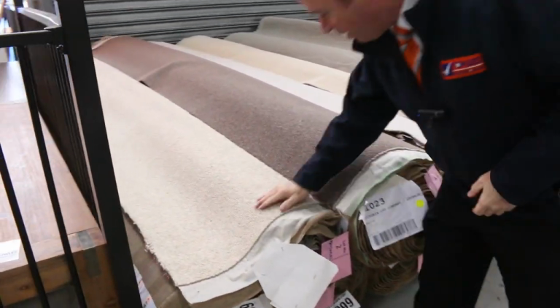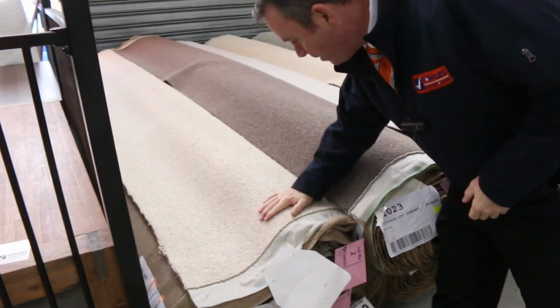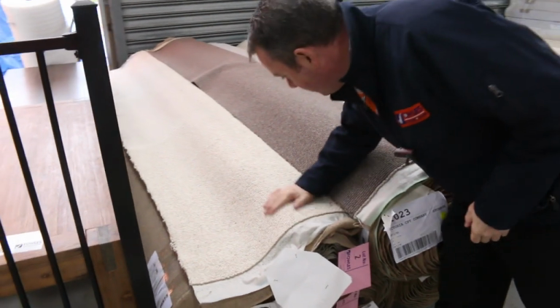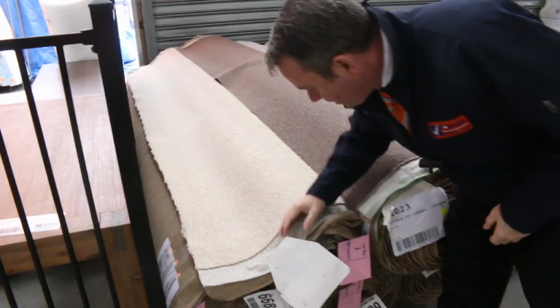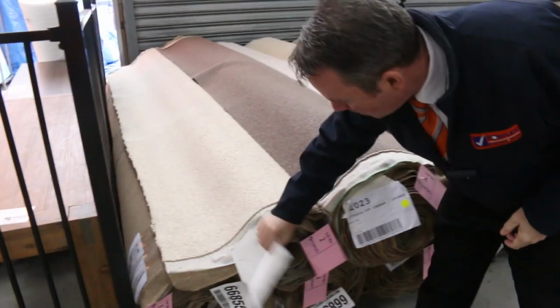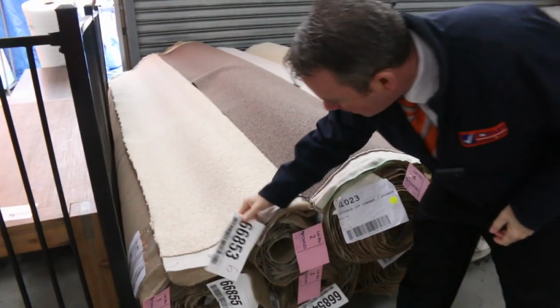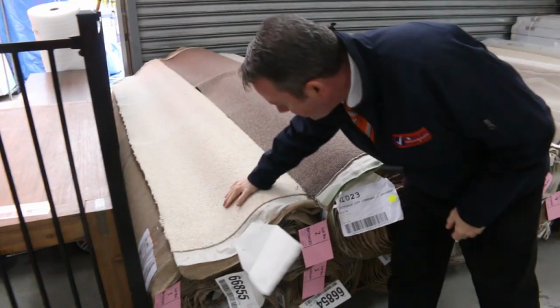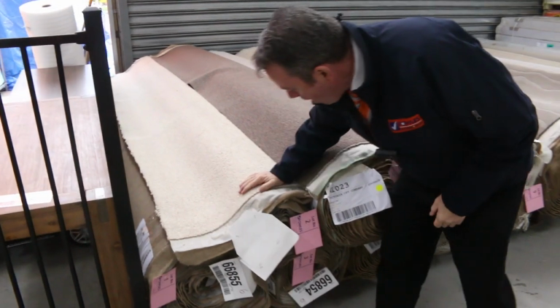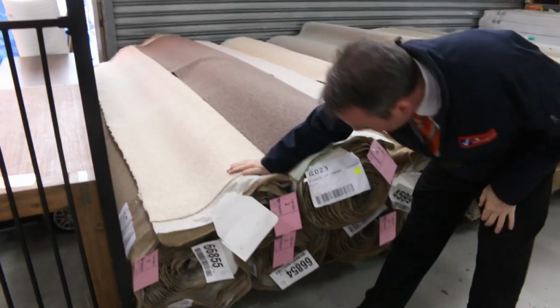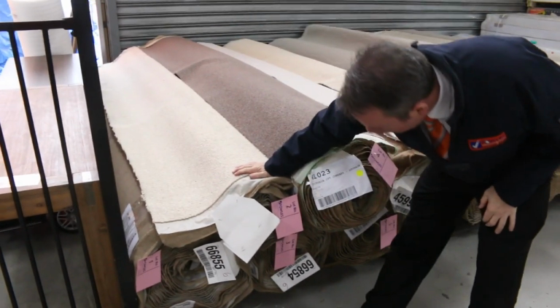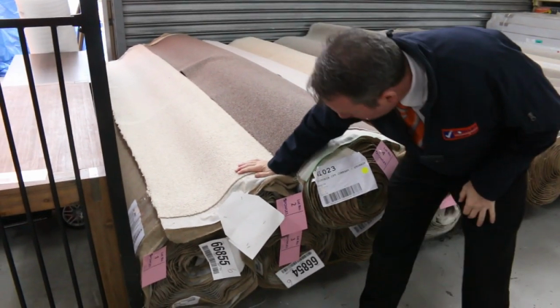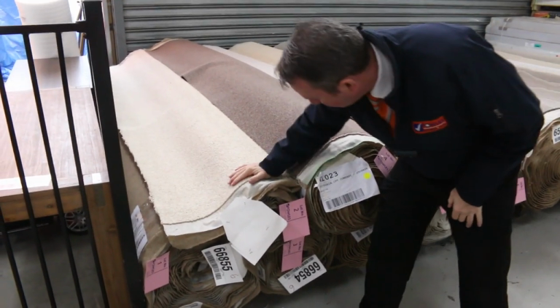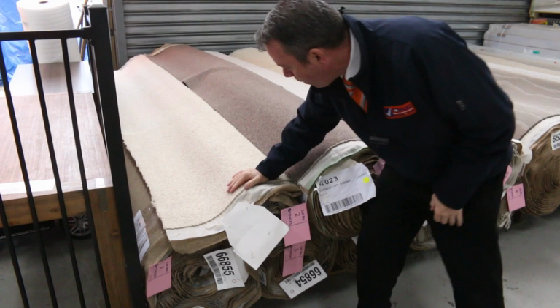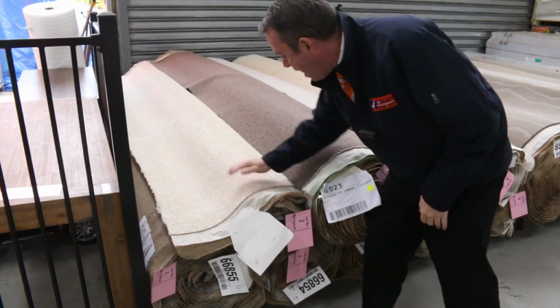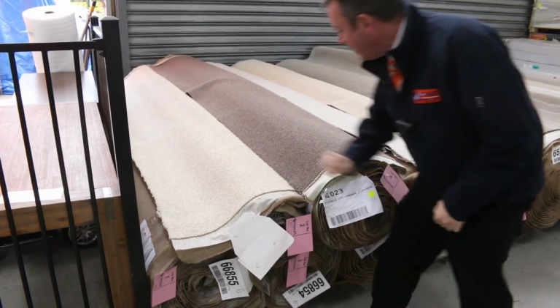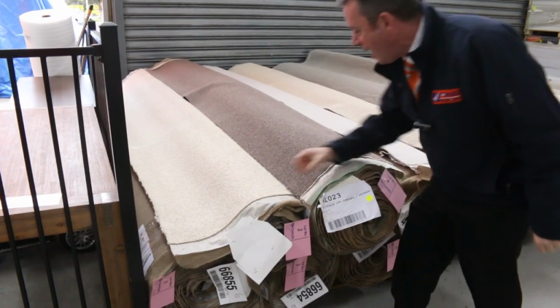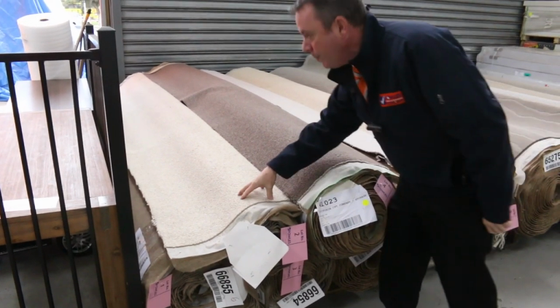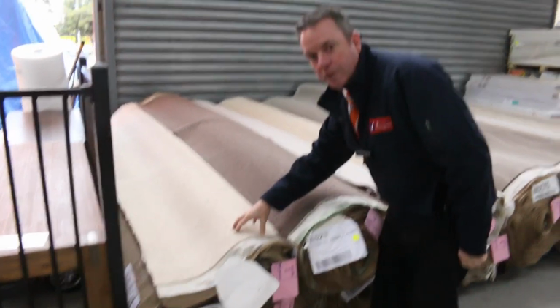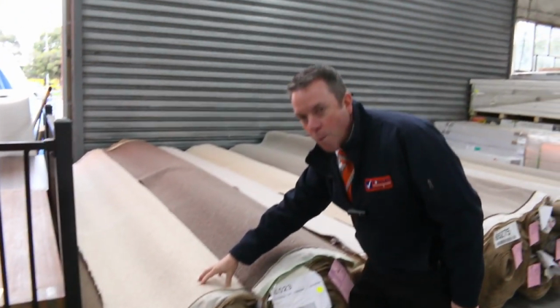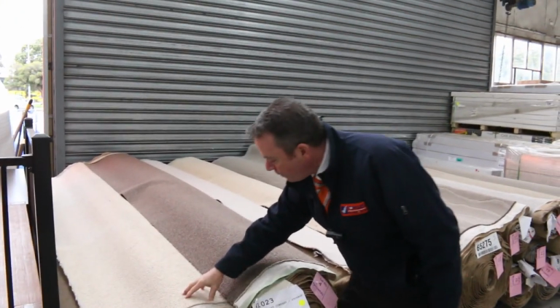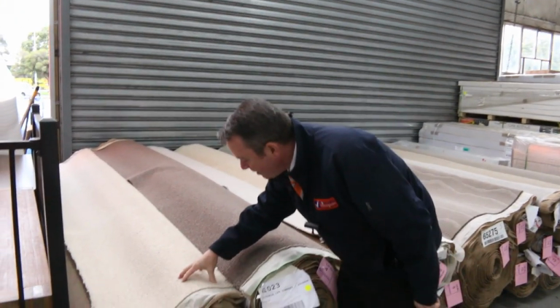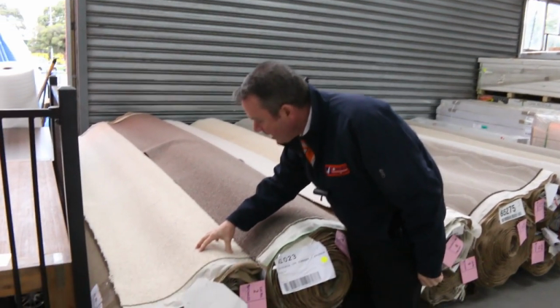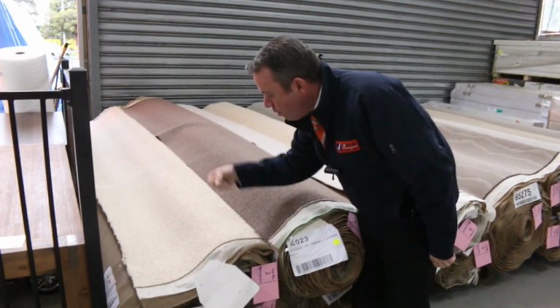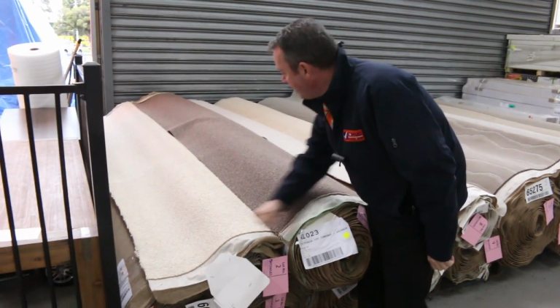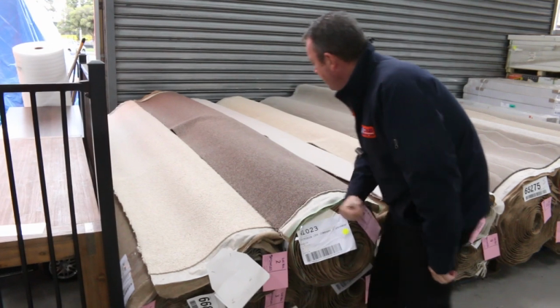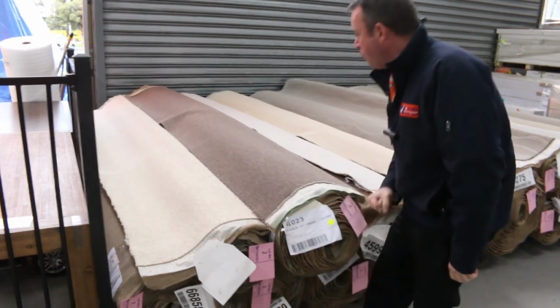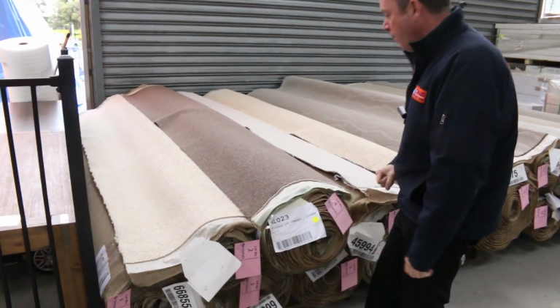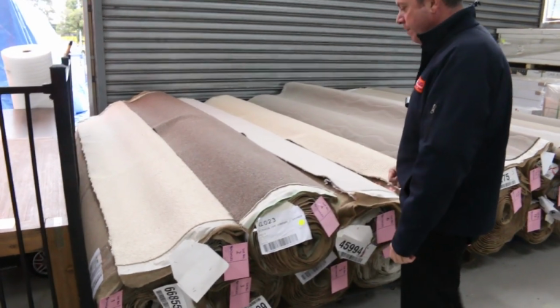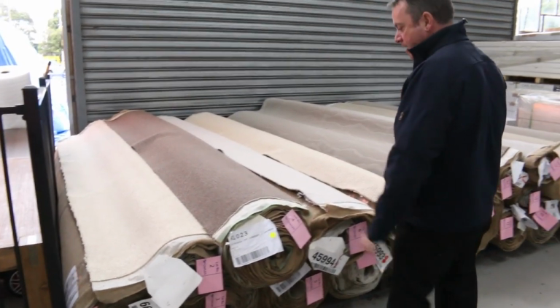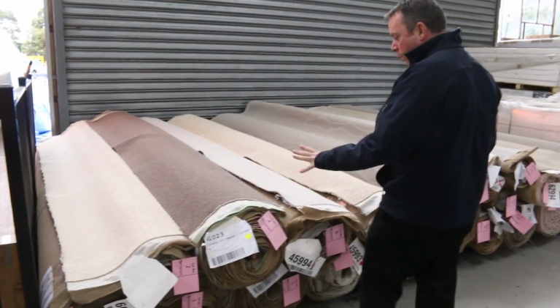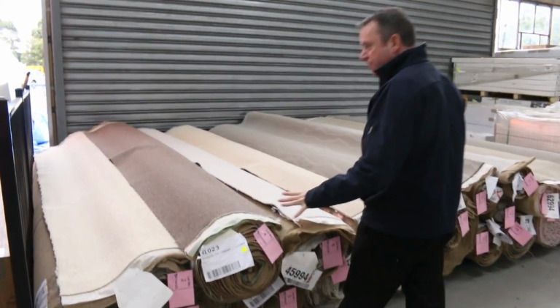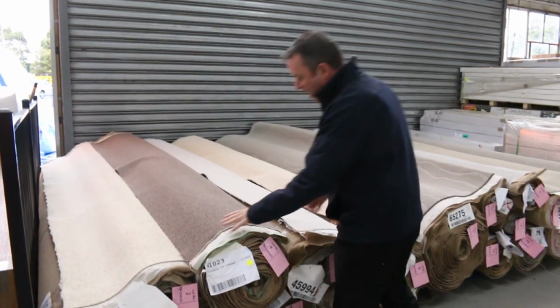Lot number one is an absolute cracker. This is a 100% wool level loop pile. Looks like there's three rolls of that, and that carpet would normally retail around about $150 to $160 a metre. We'll be looking to sell it around about $30 to $40 a metre. So I've got quite a few similar to that.